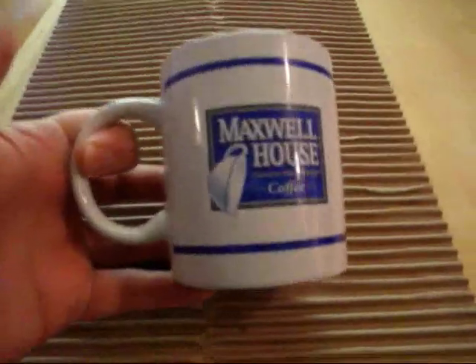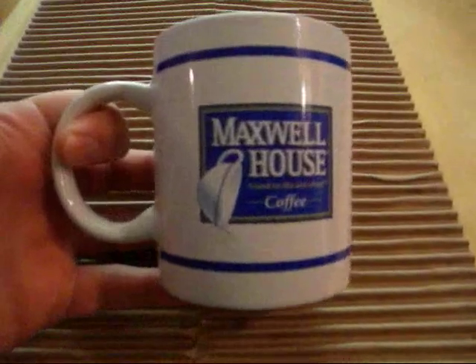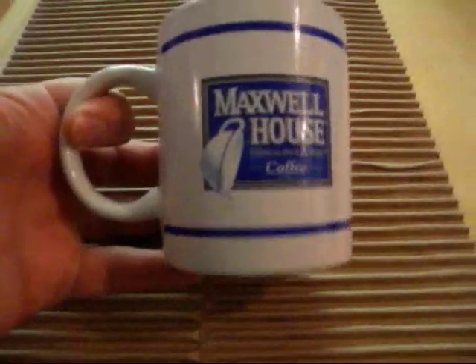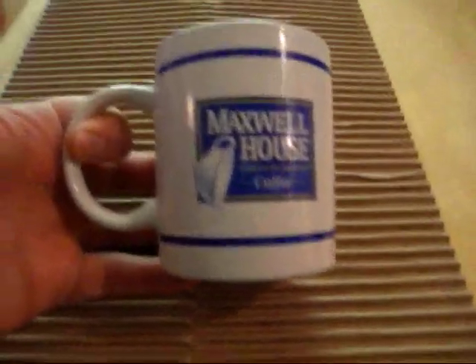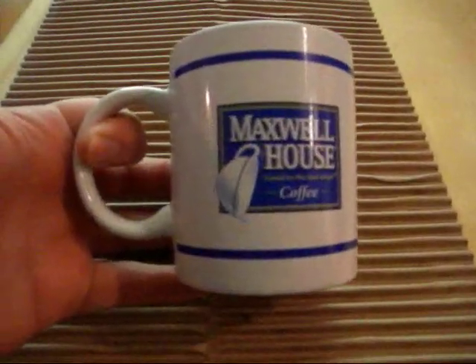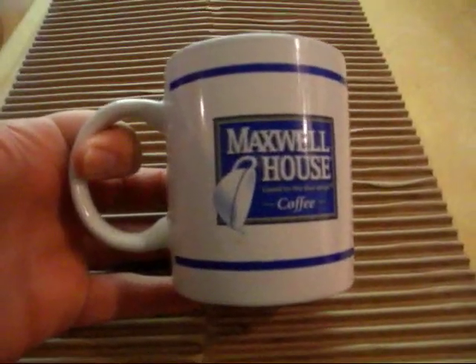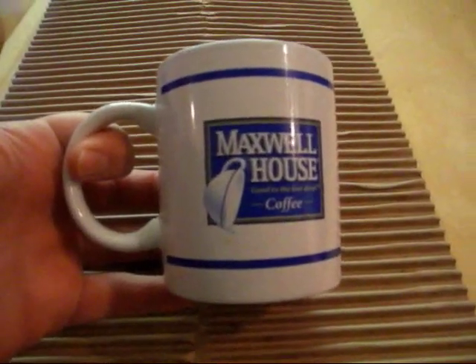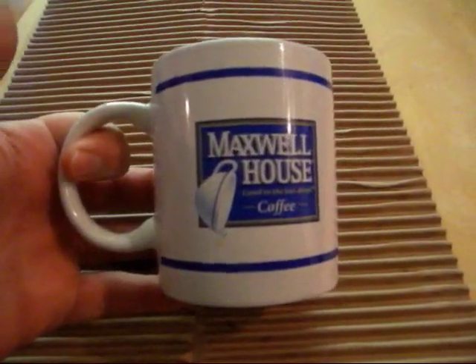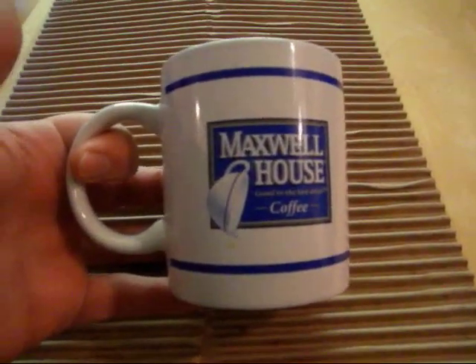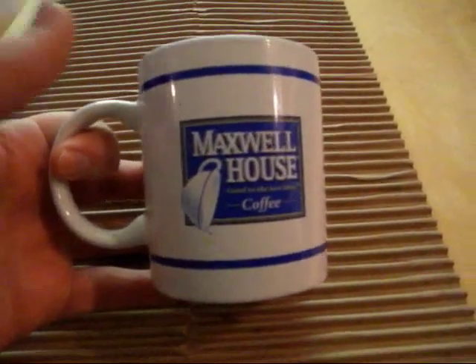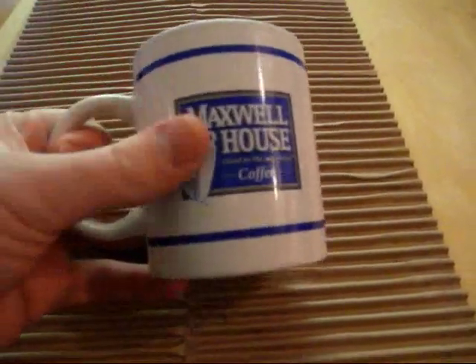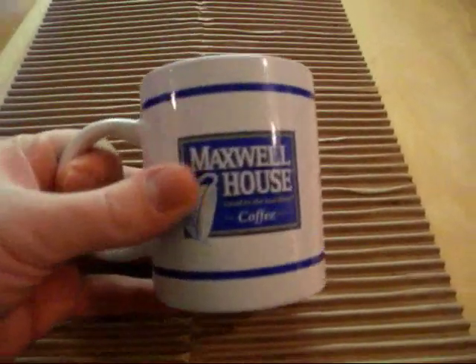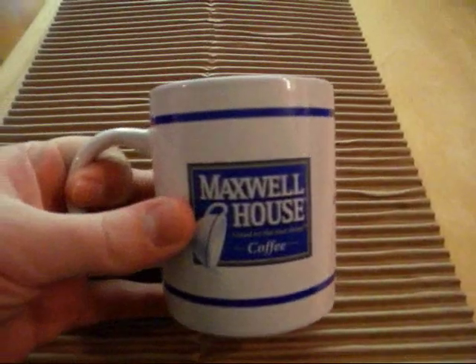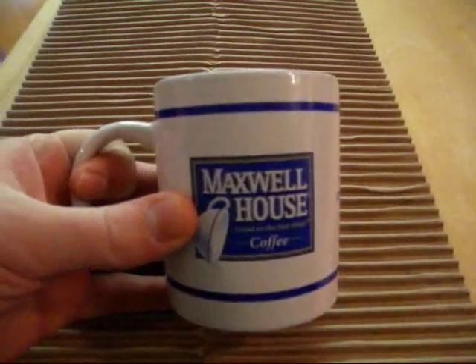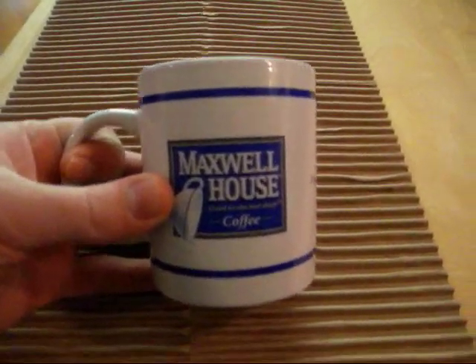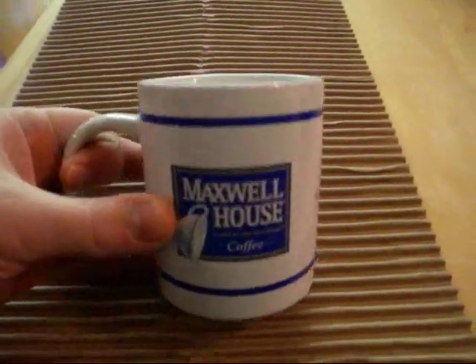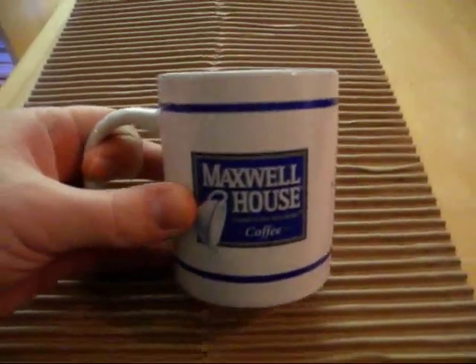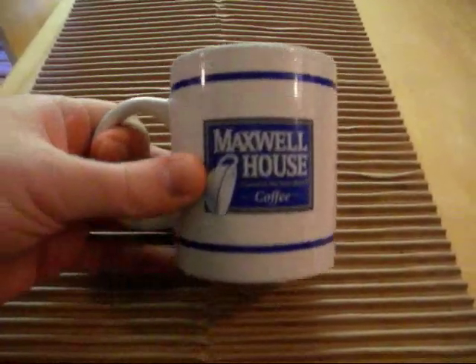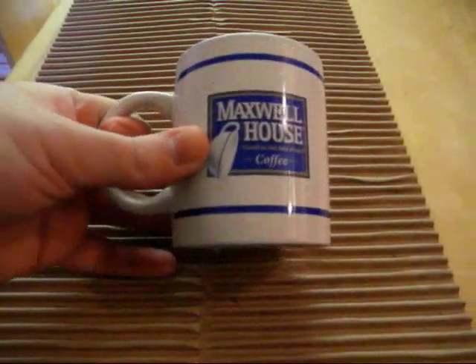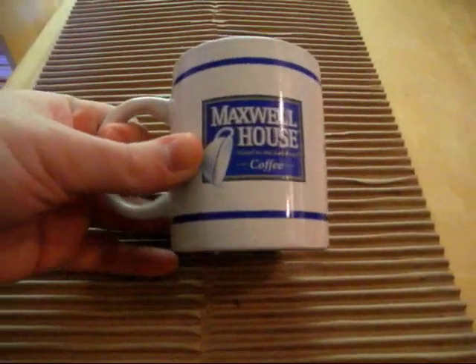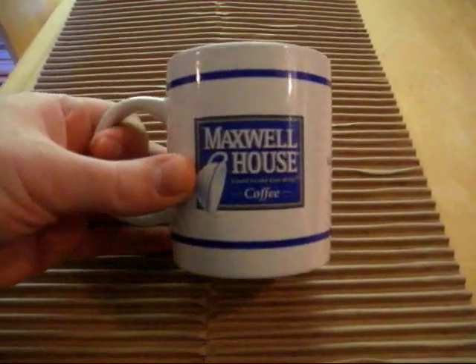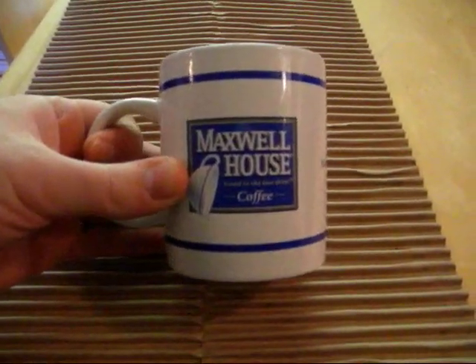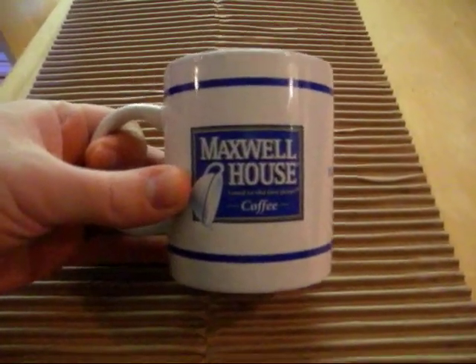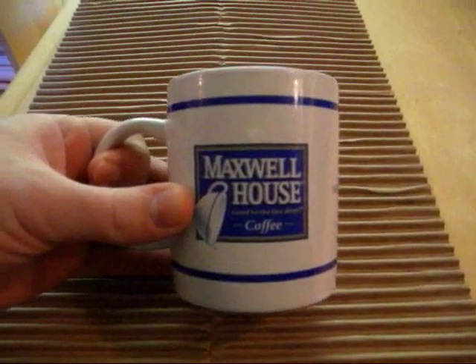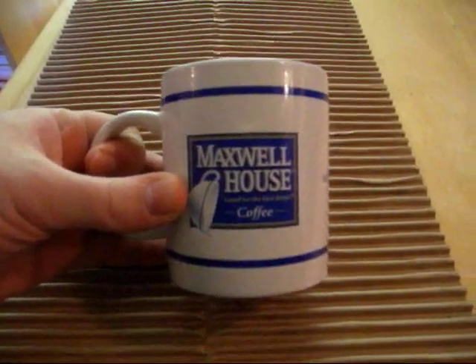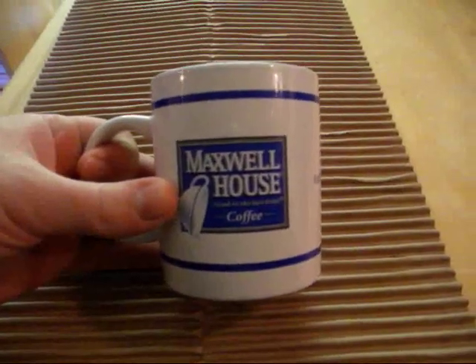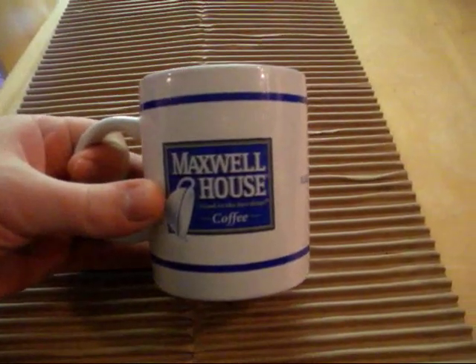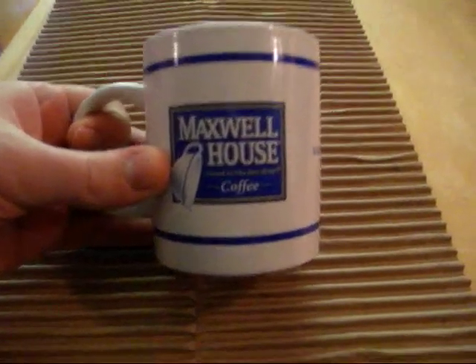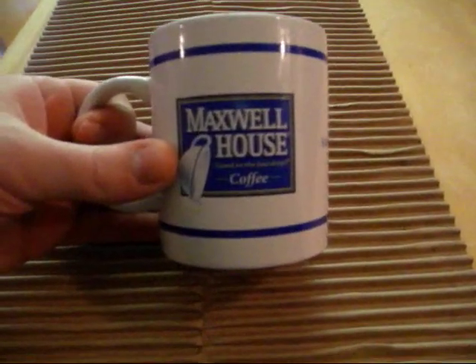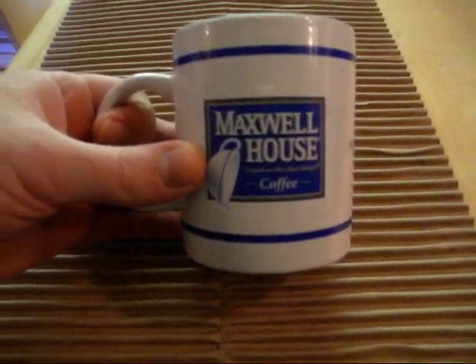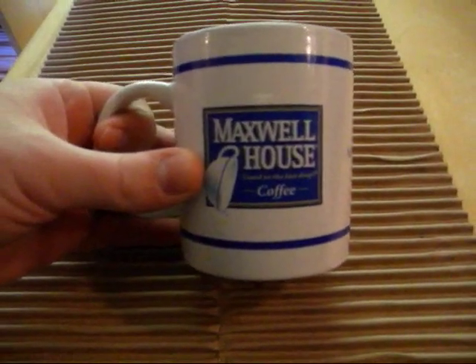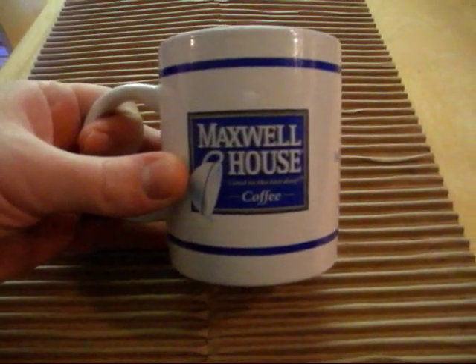Alright, so we got this mug — it's kind of a standard size. Let's say you sold it on eBay for $20. It's not worth a fortune, but it's worth enough so that you want to make sure it gets to where it's going within a reasonable amount of time, and safely.